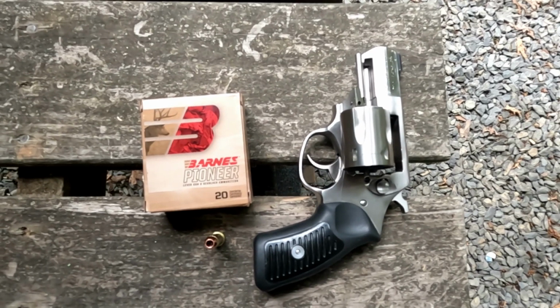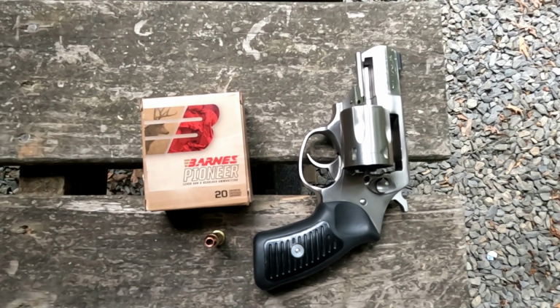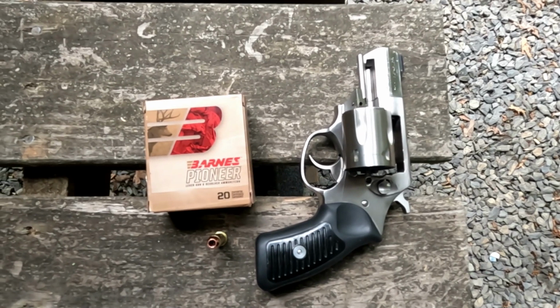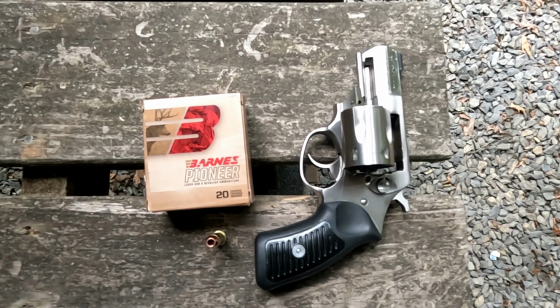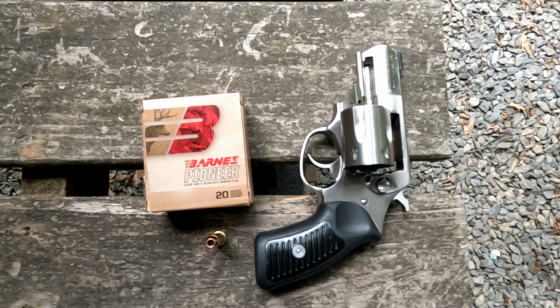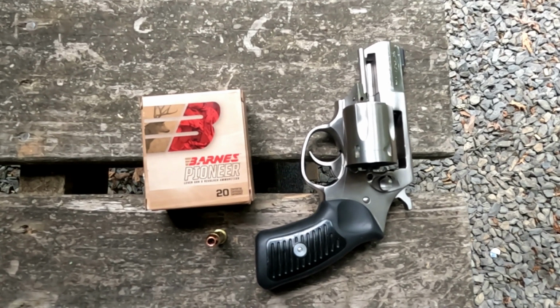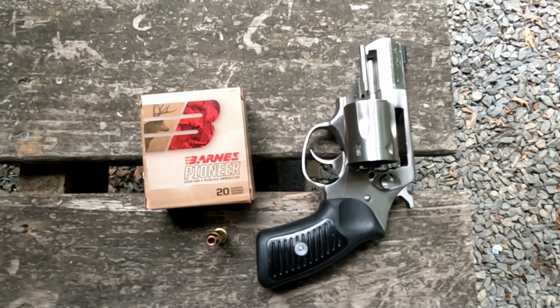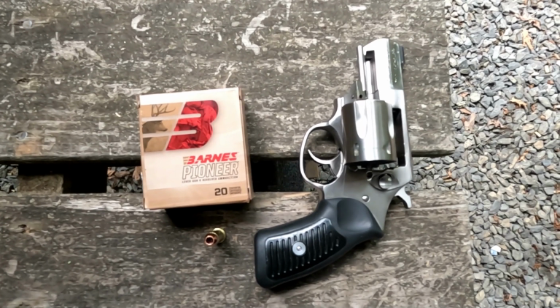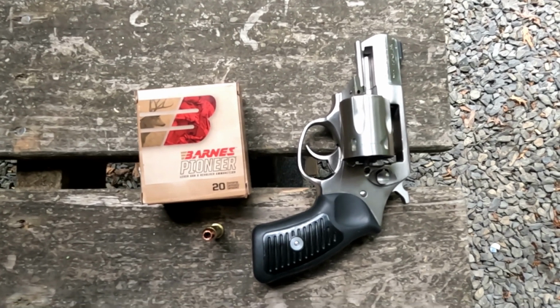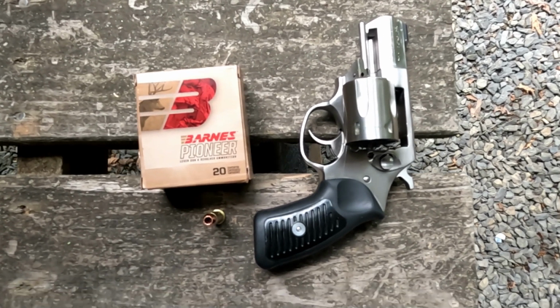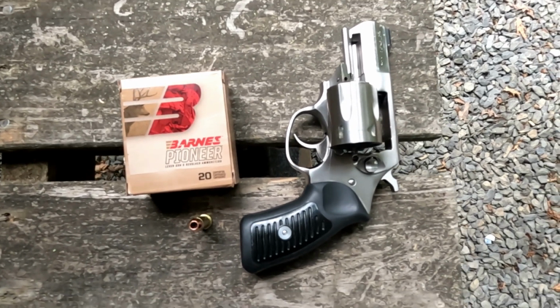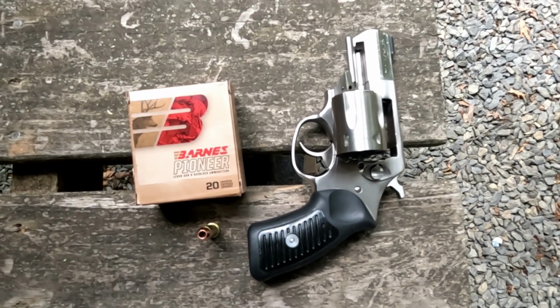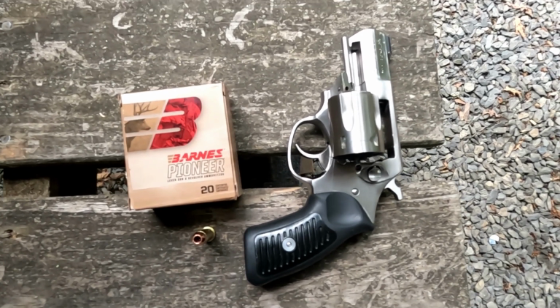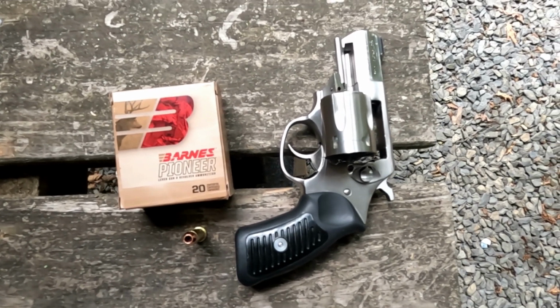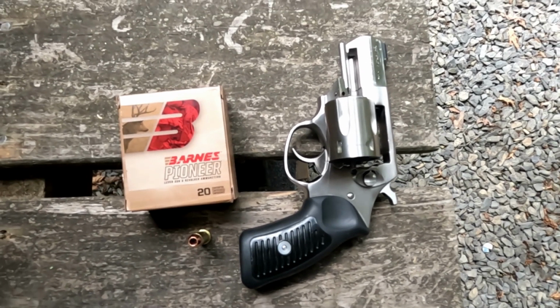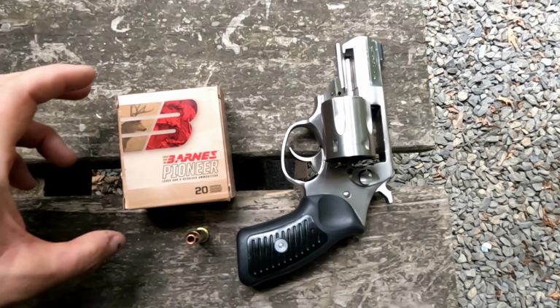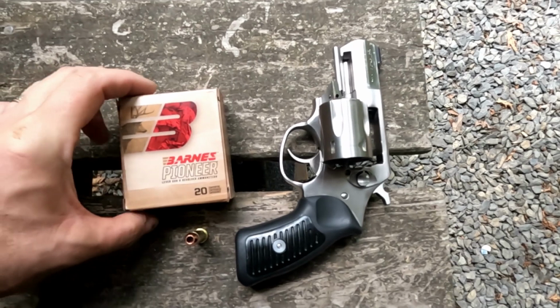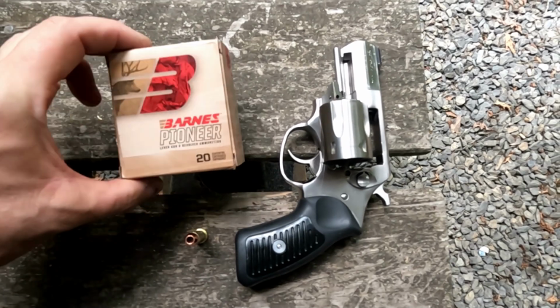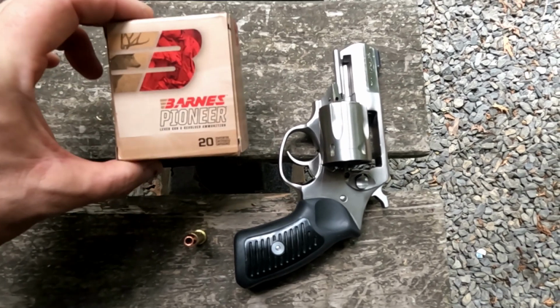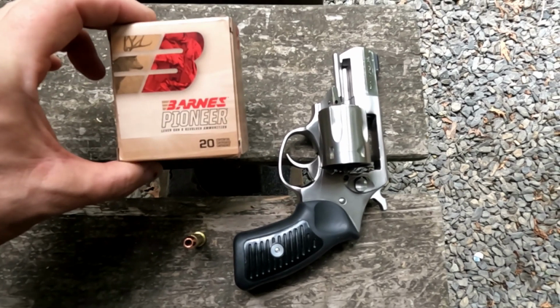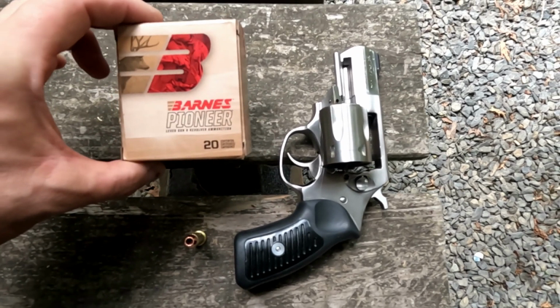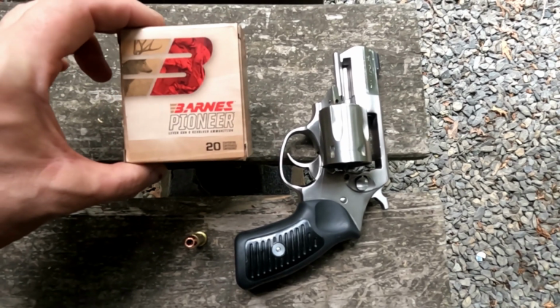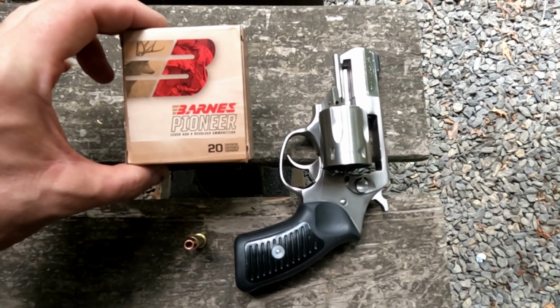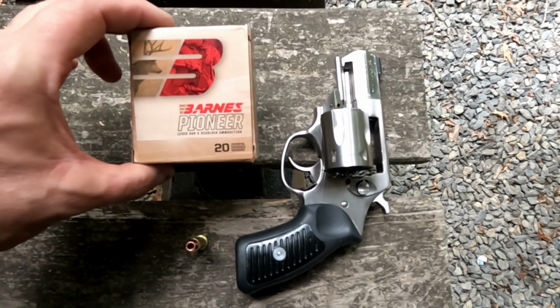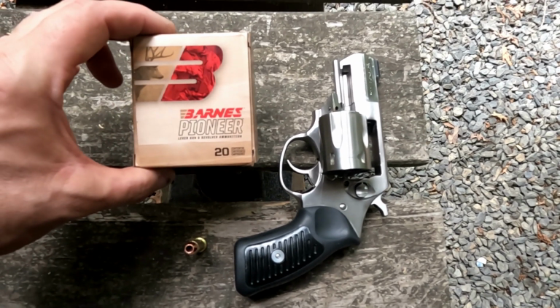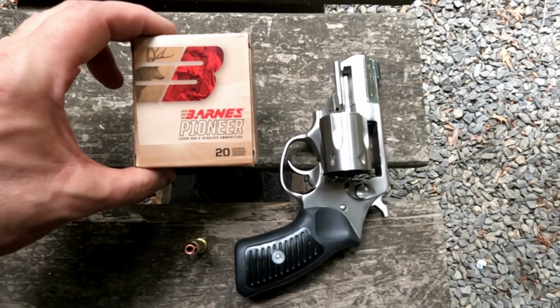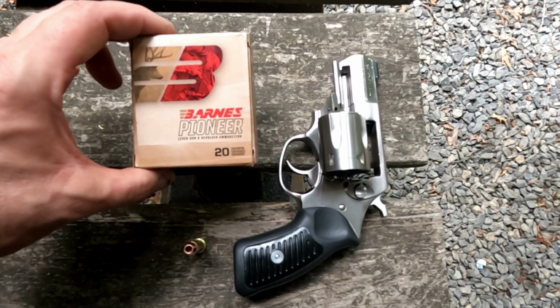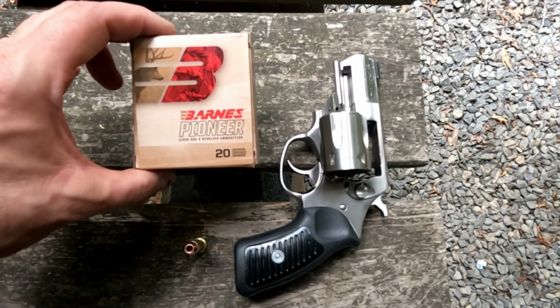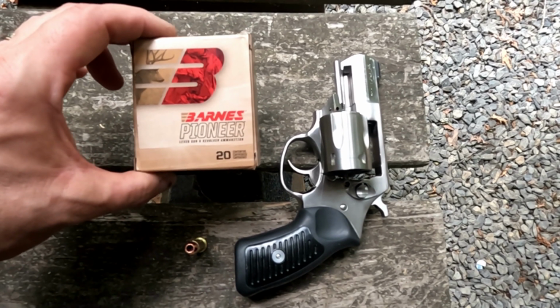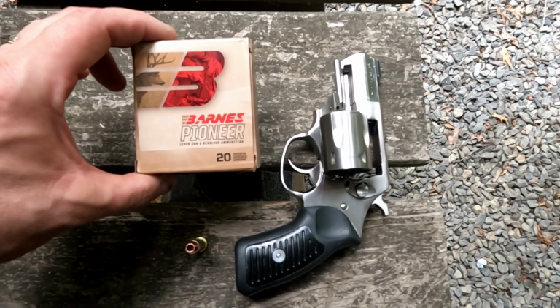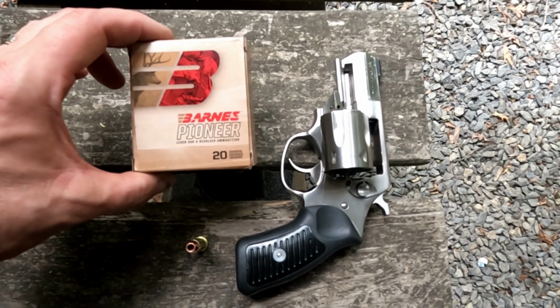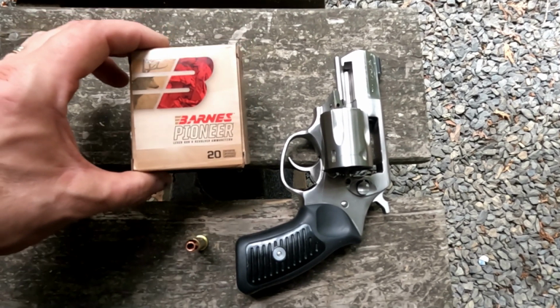What's up, YouTube? It's Chris with Murphy Firearms Training. I've got the Barnes Pioneer — this is lever gun and revolver ammunition.